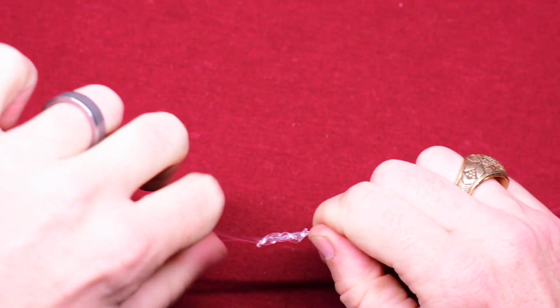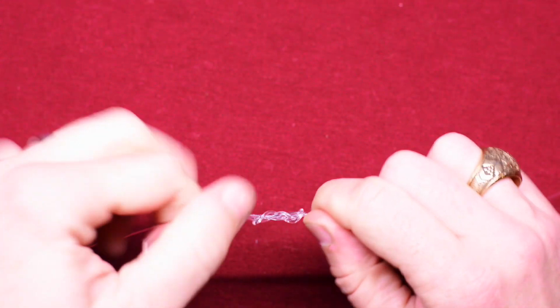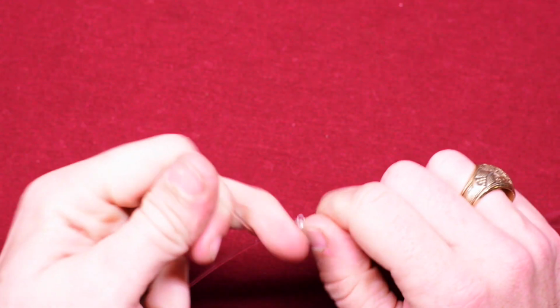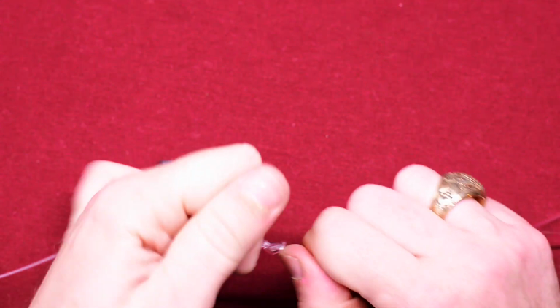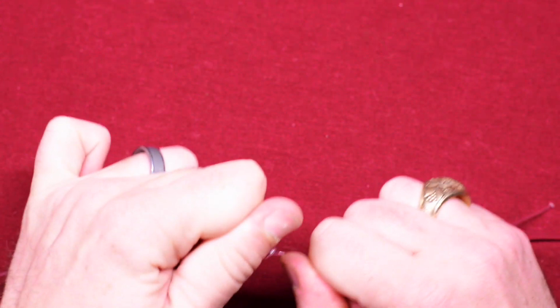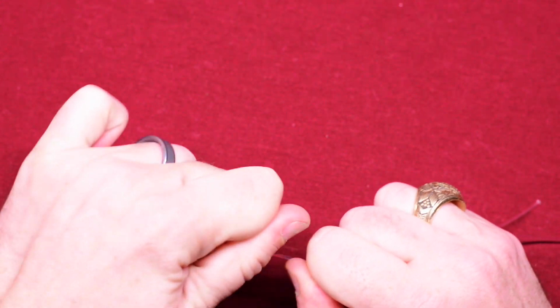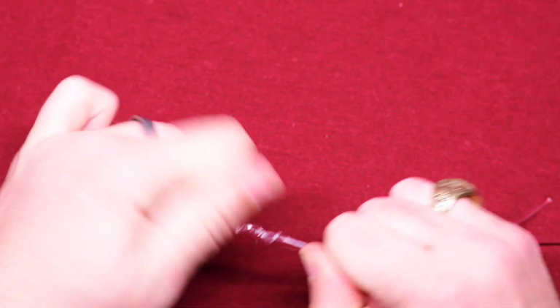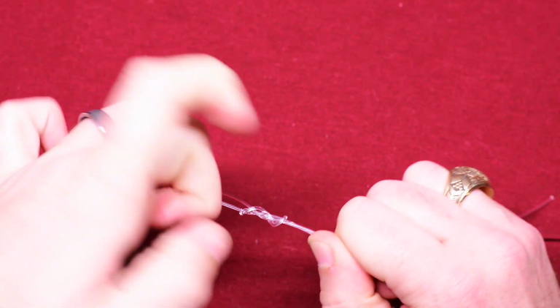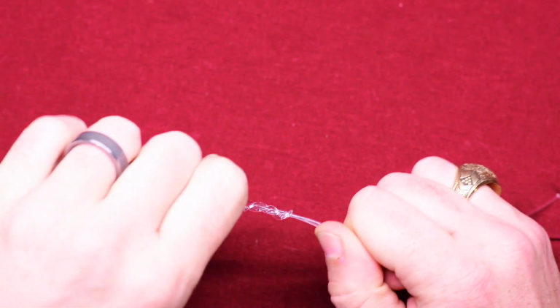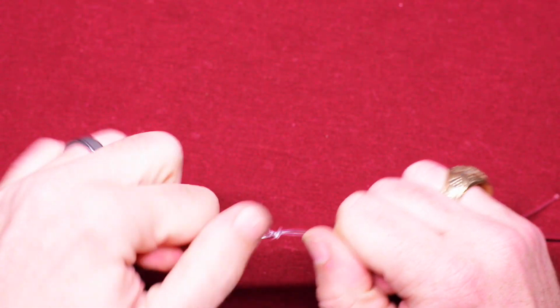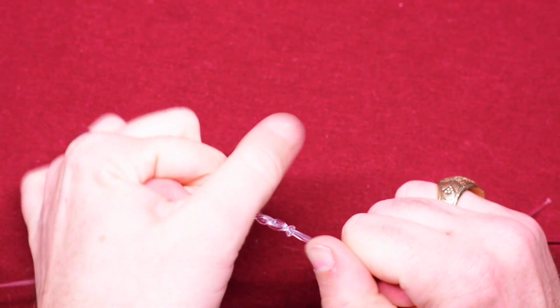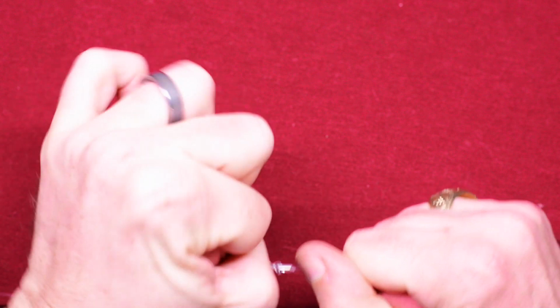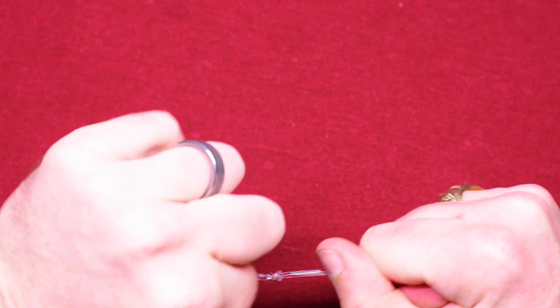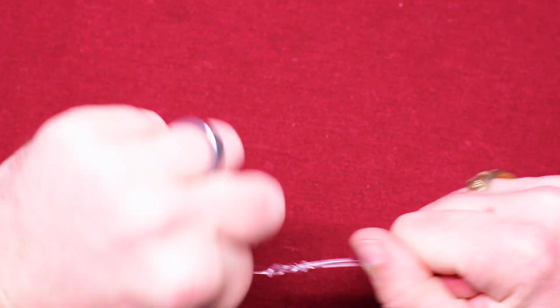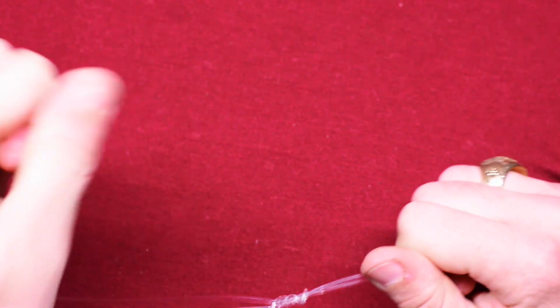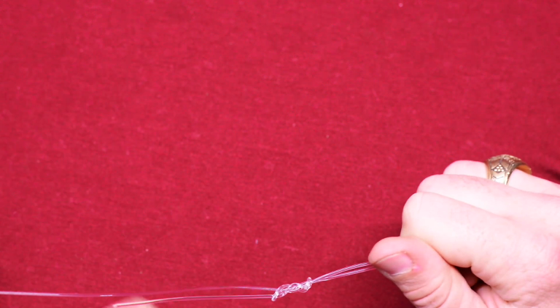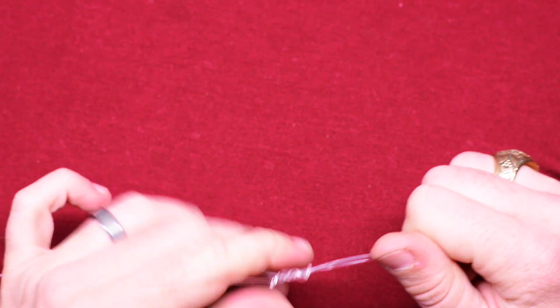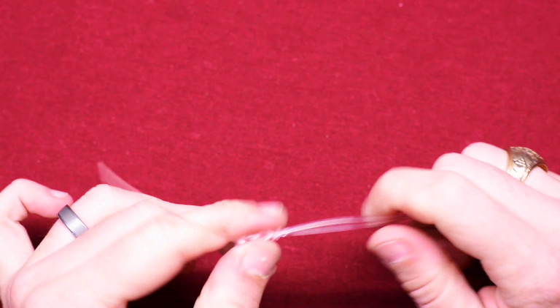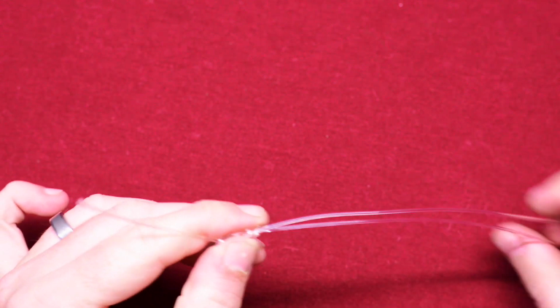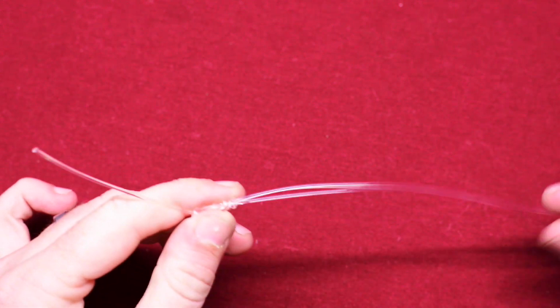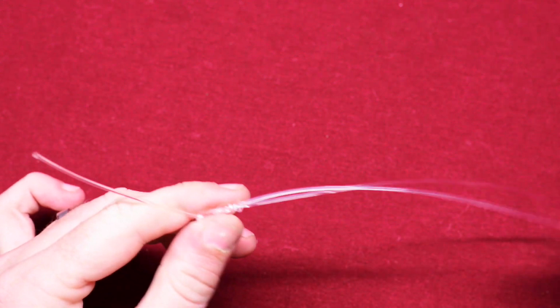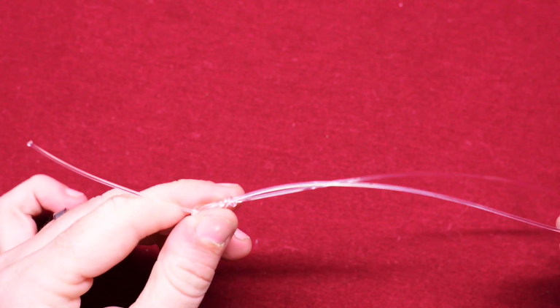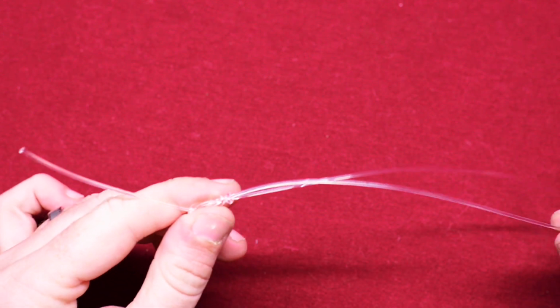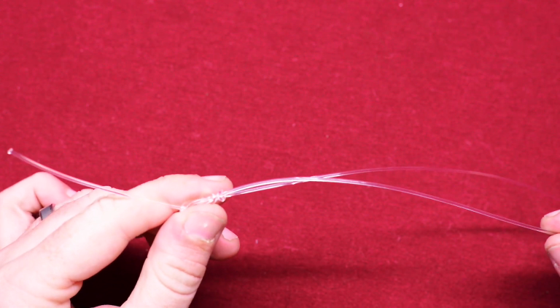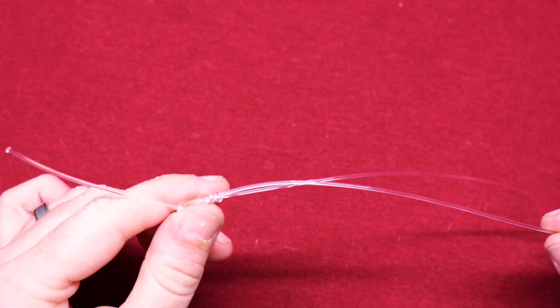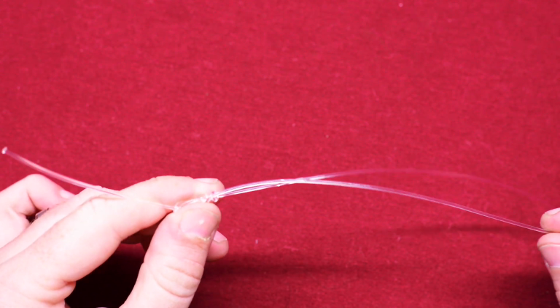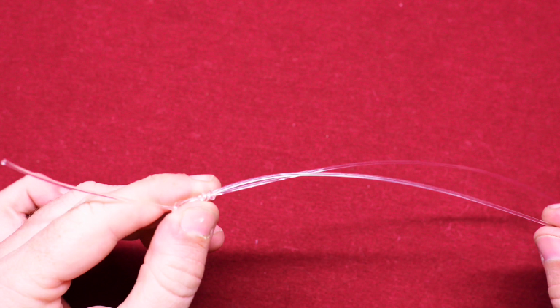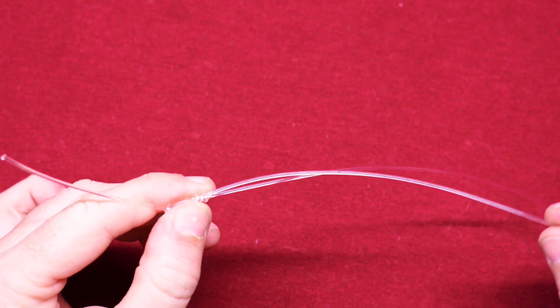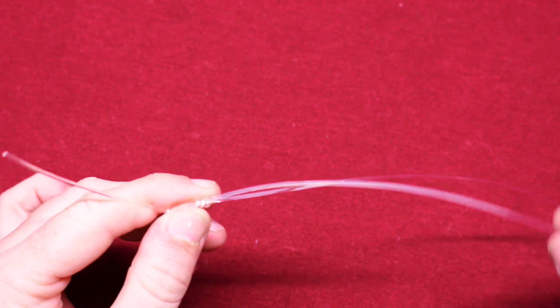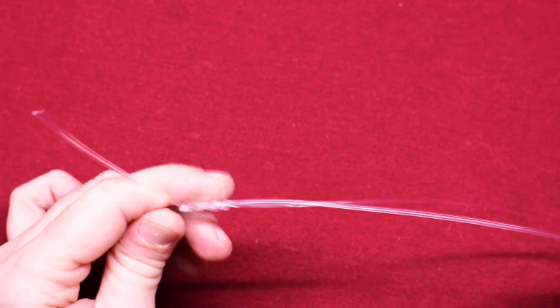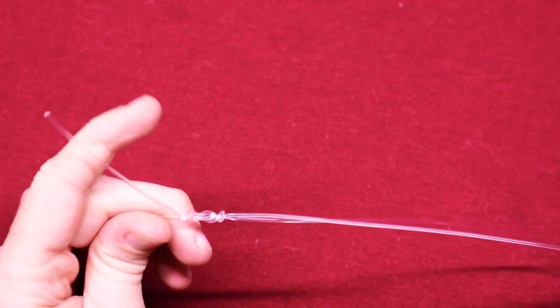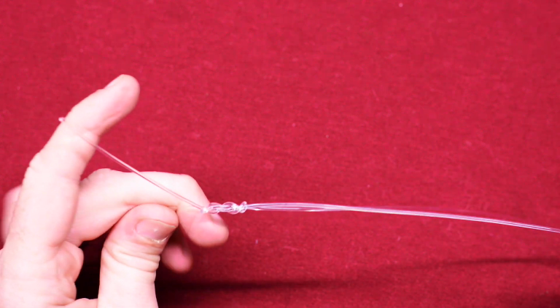By the way, I'm using 130-pound braided test, so that's why this knot looks so big — it's just for visual purposes. Generally I use 25-pound braid here in Charleston.